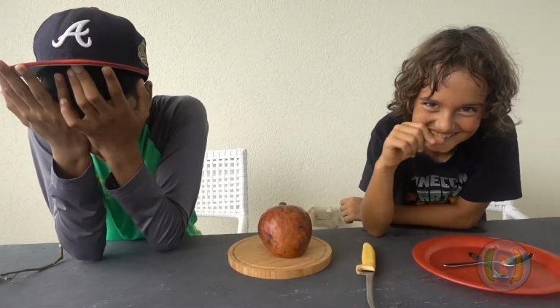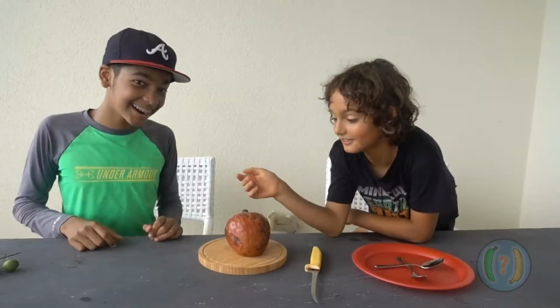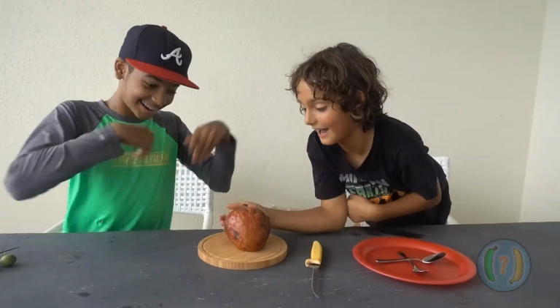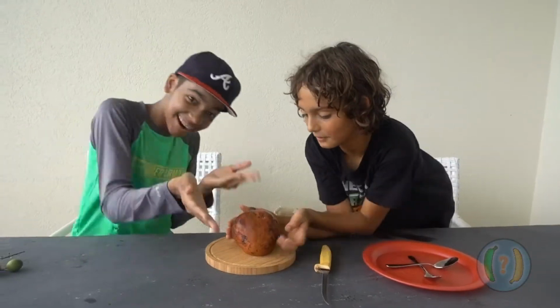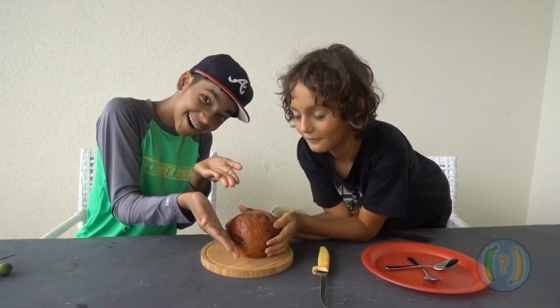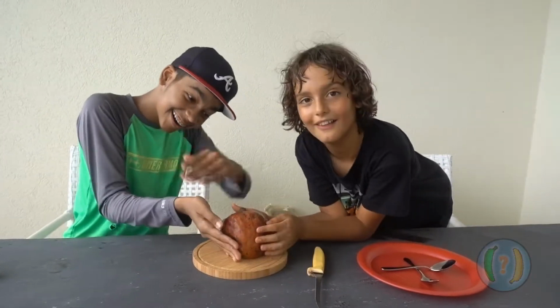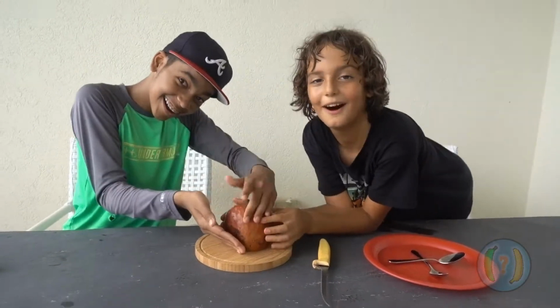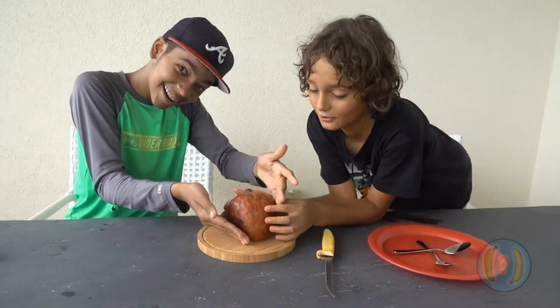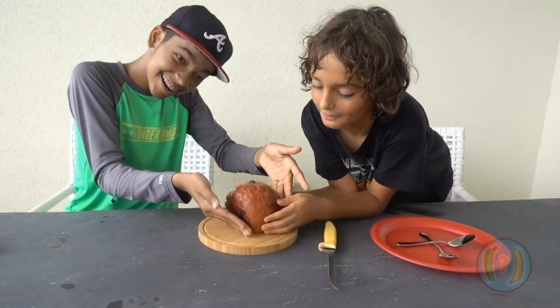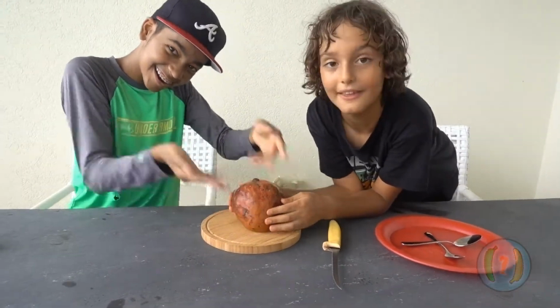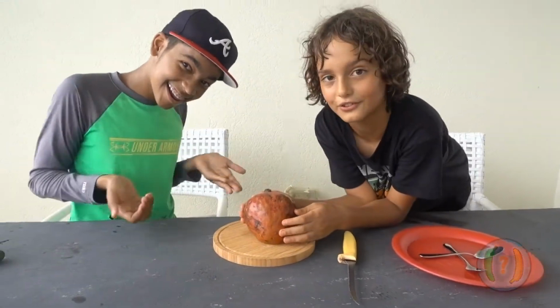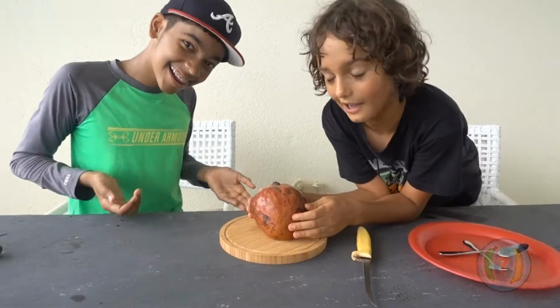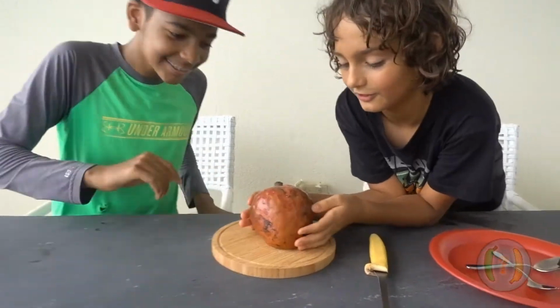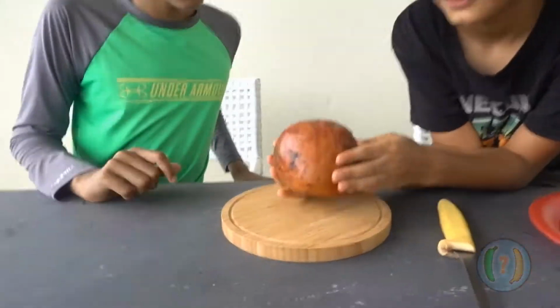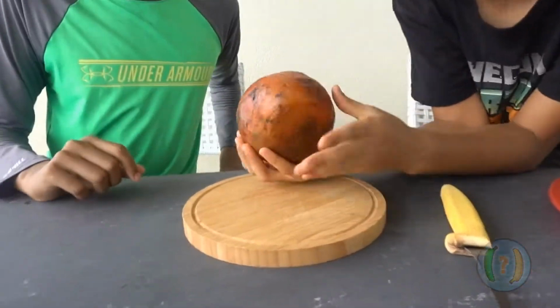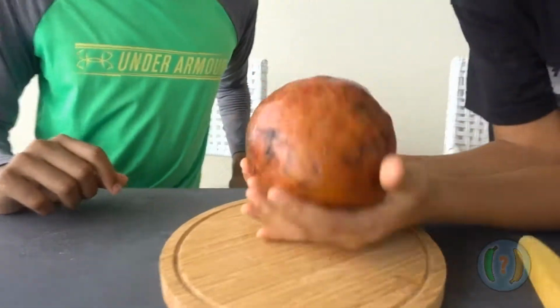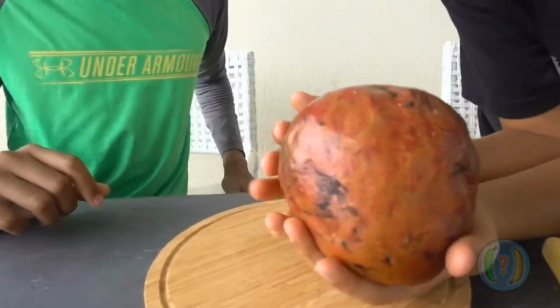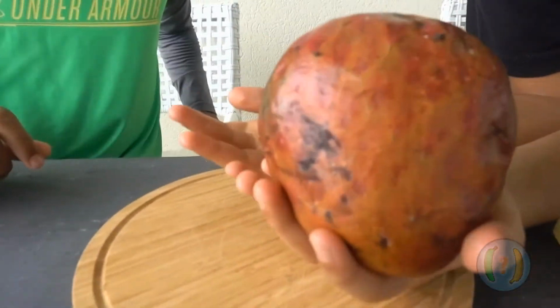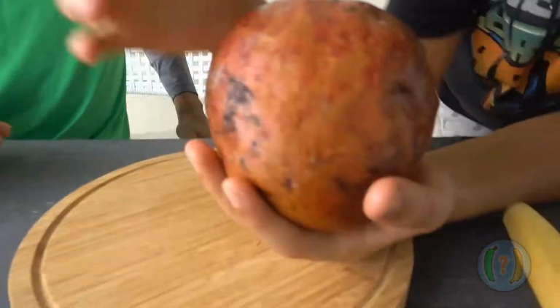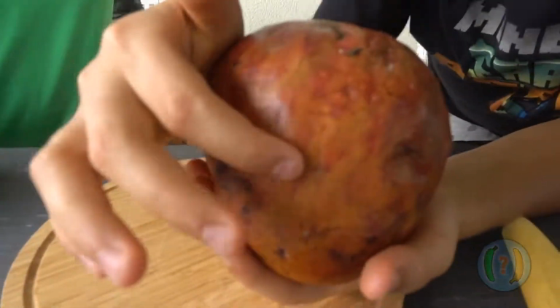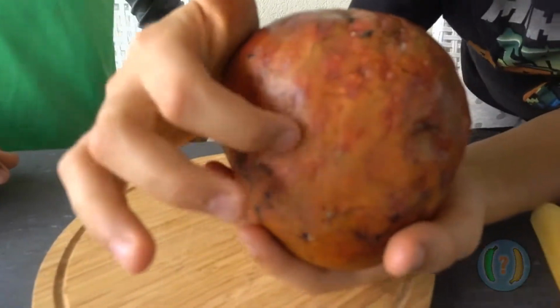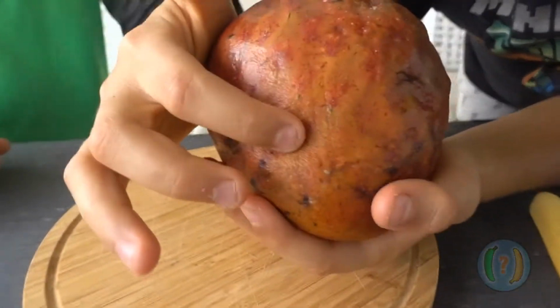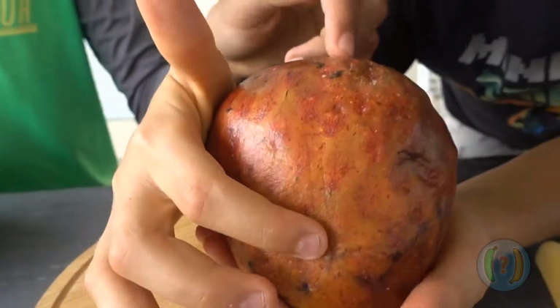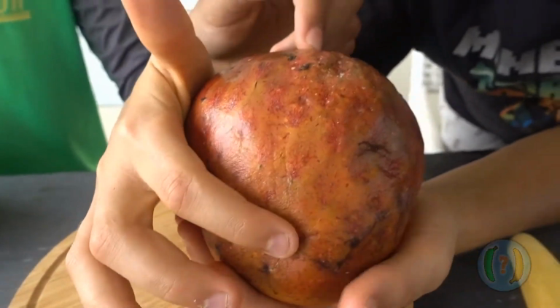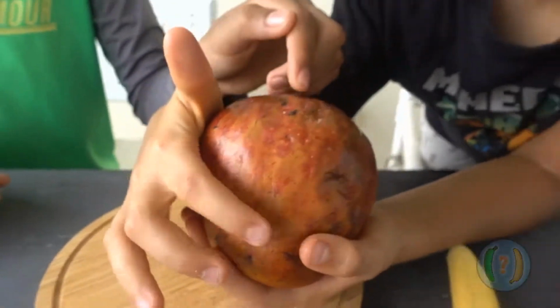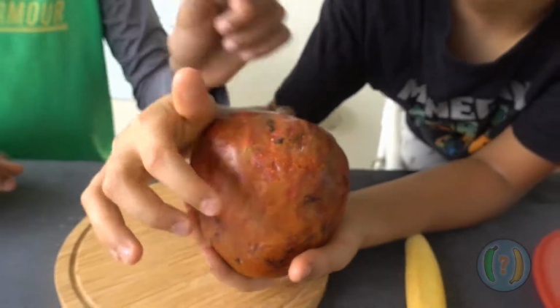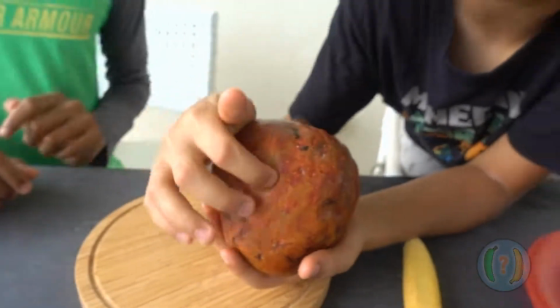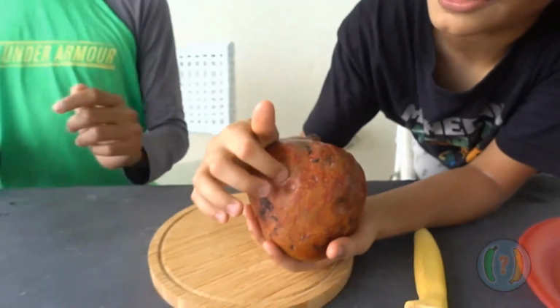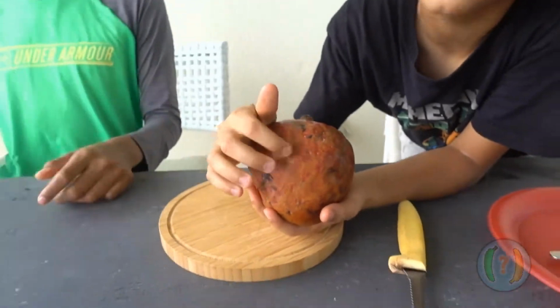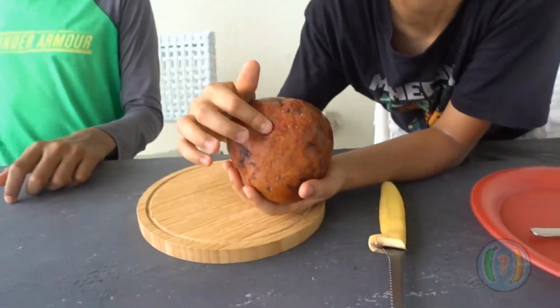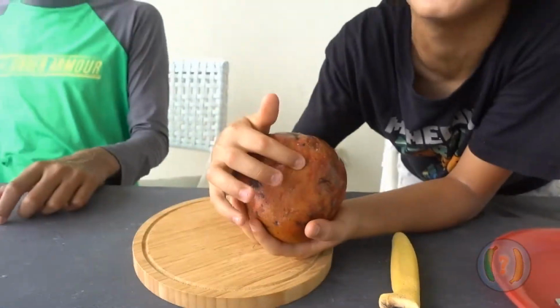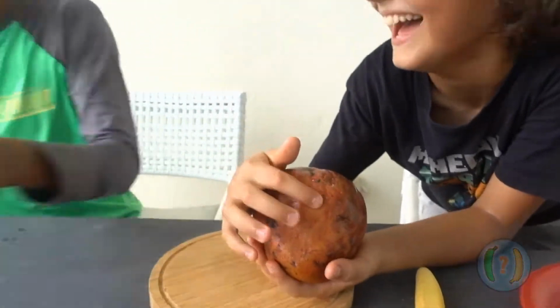Custard apples — they're ripe when they're soft. Yeah, very well. Soft. And unfortunately, we don't have an unripe one.